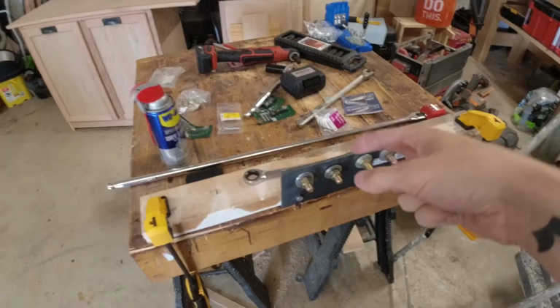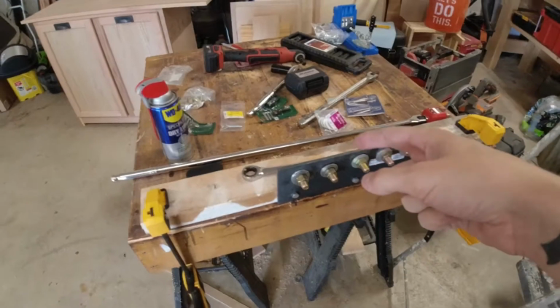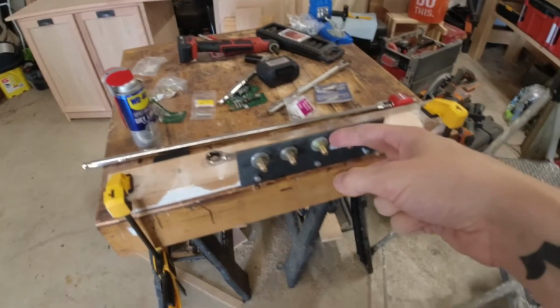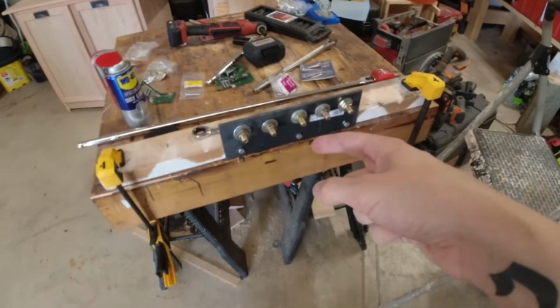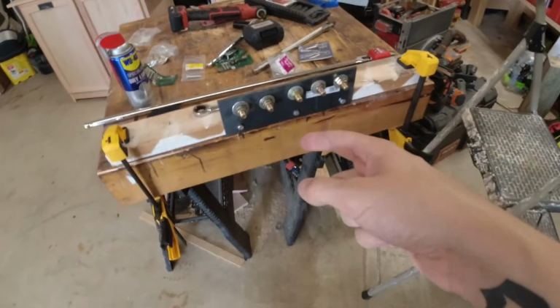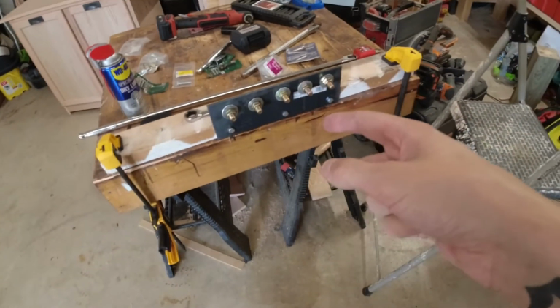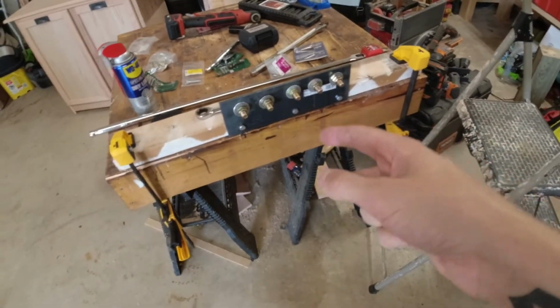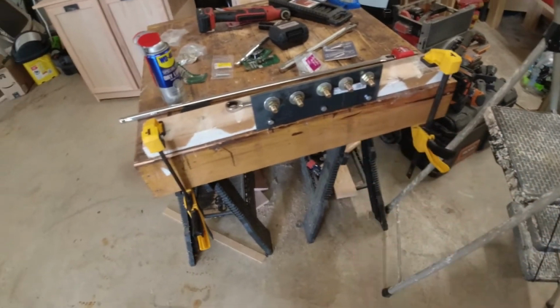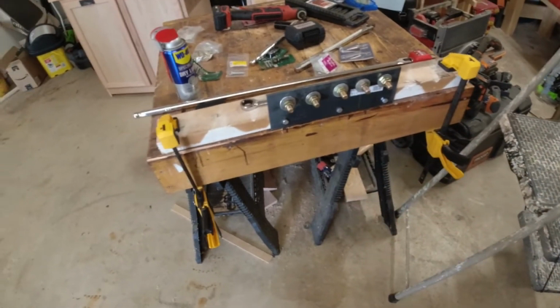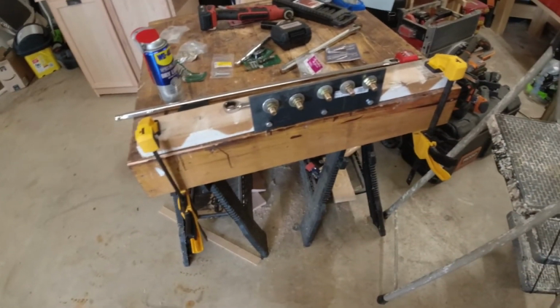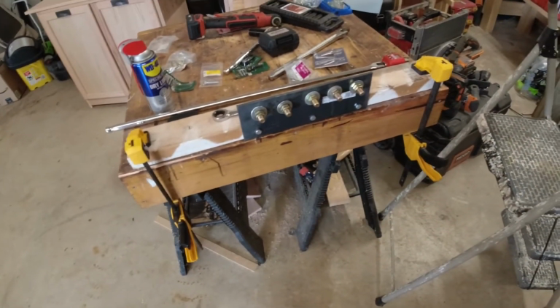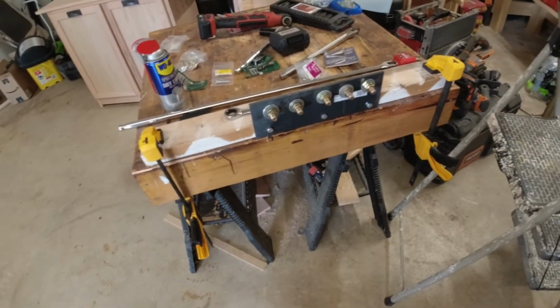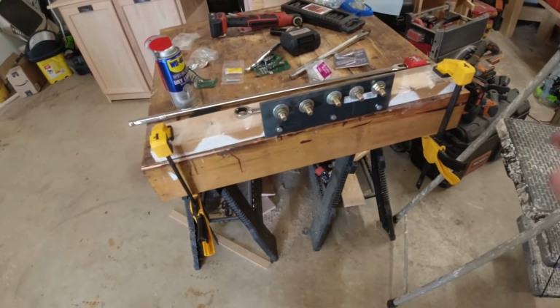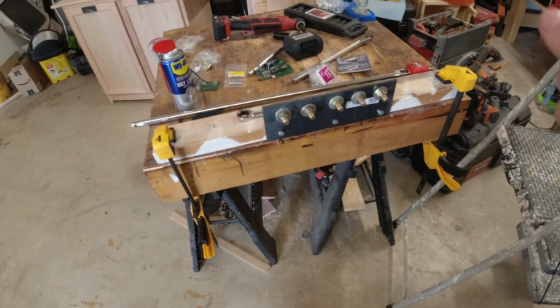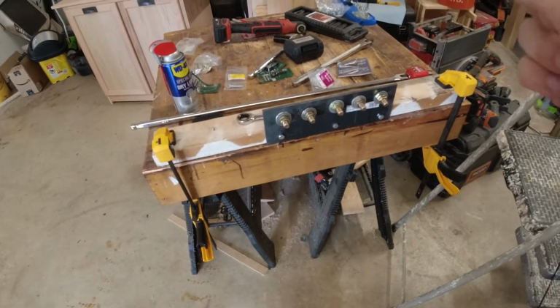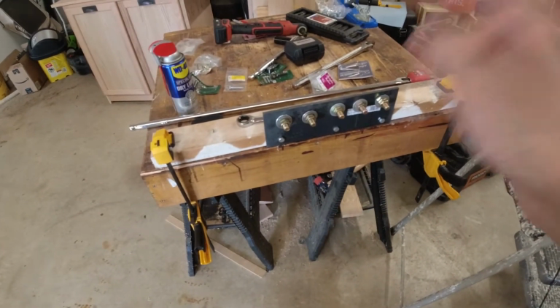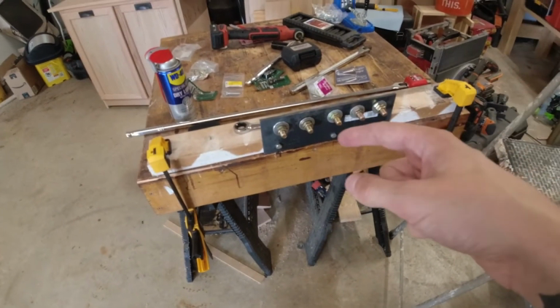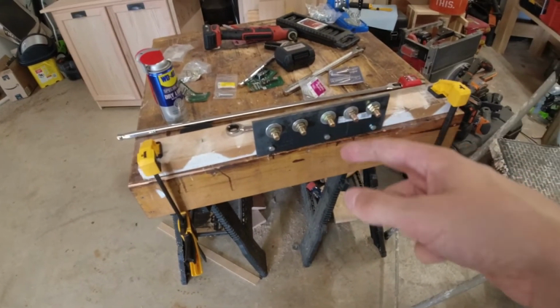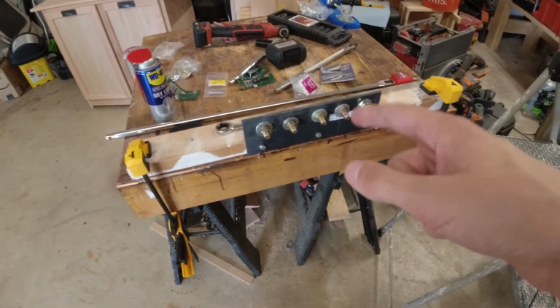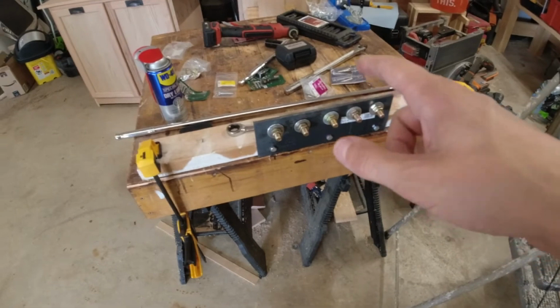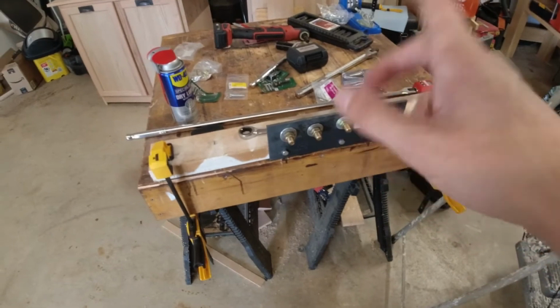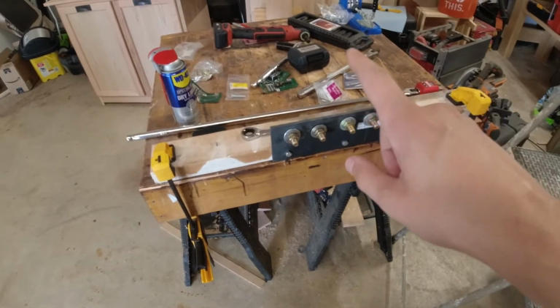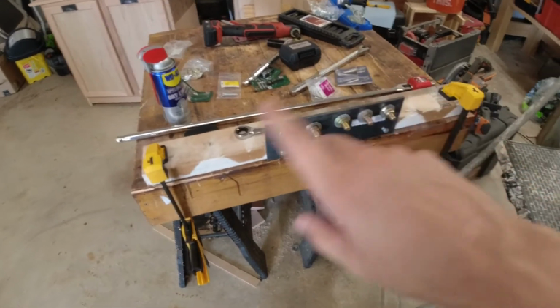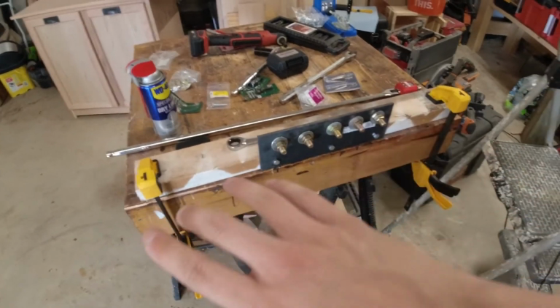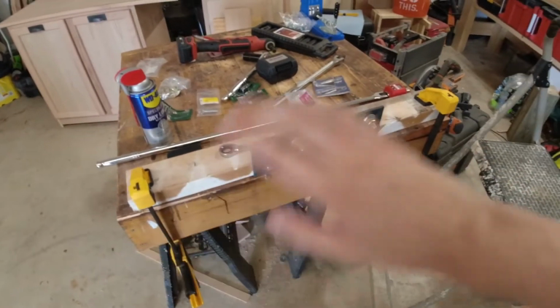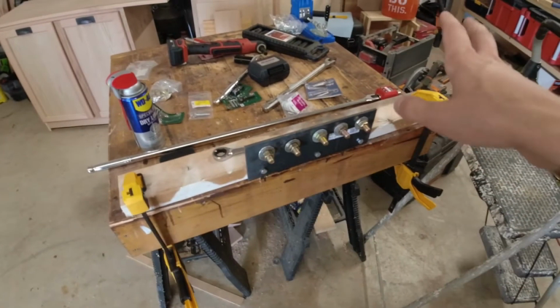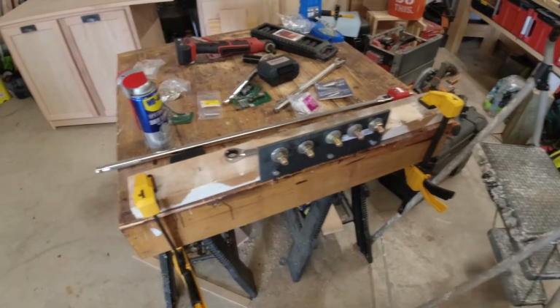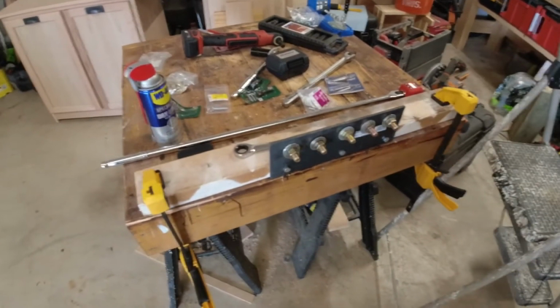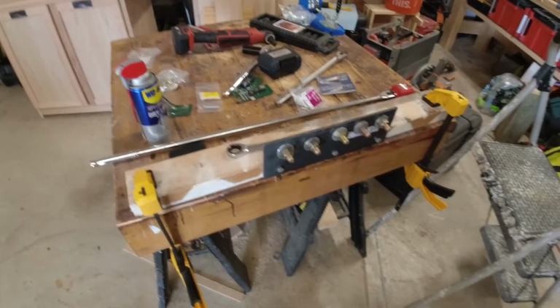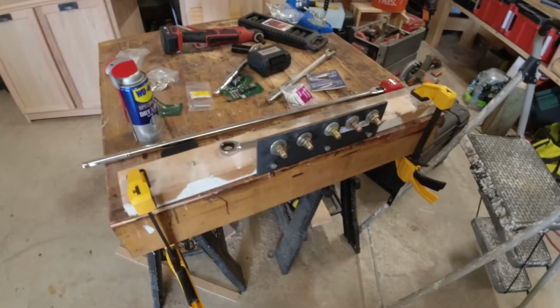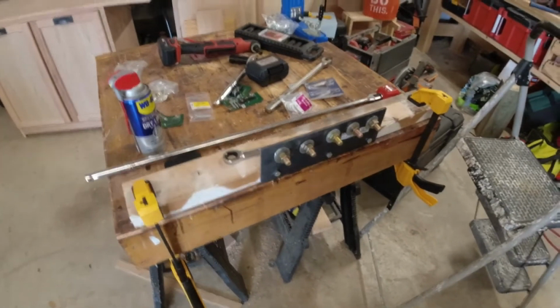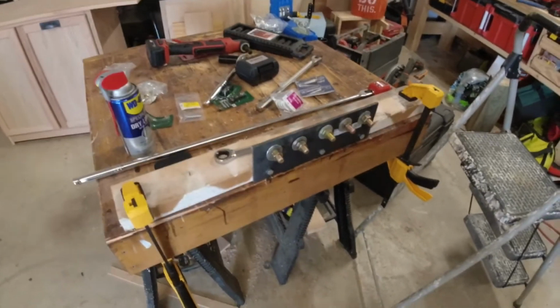Welcome back to another episode of 'What the Sheet.' Today's episode is going to be the first in a long series of Torque Test Tuesdays.